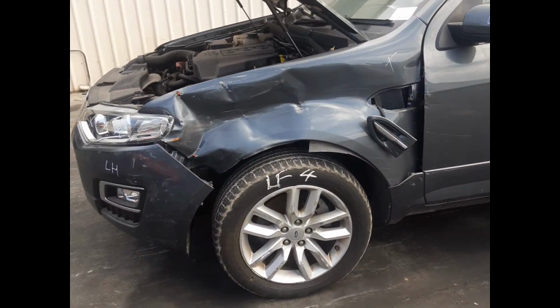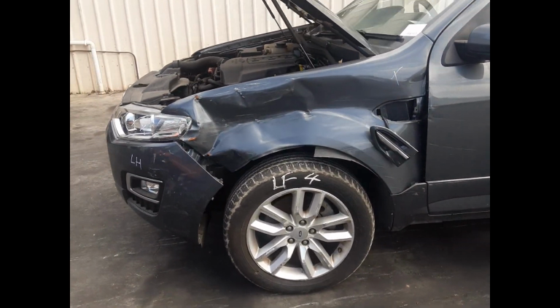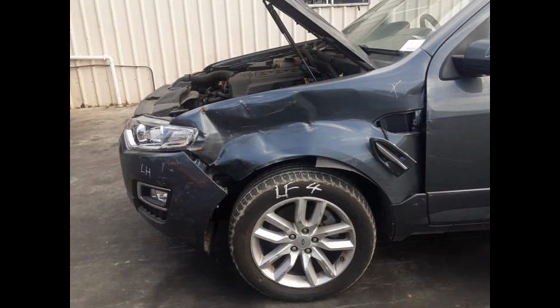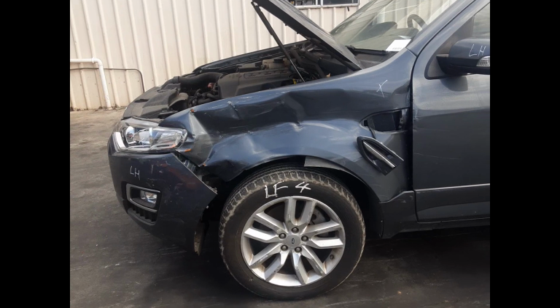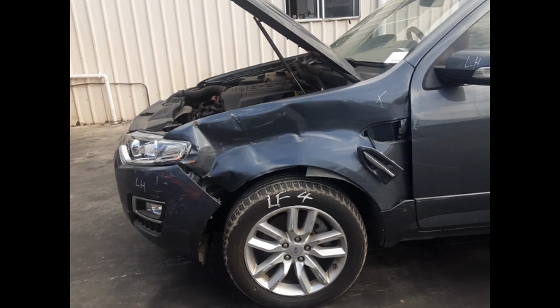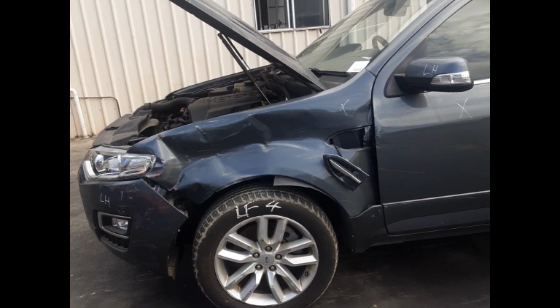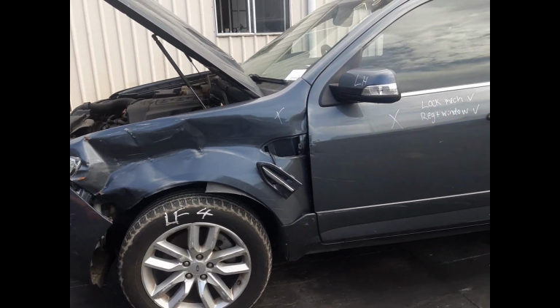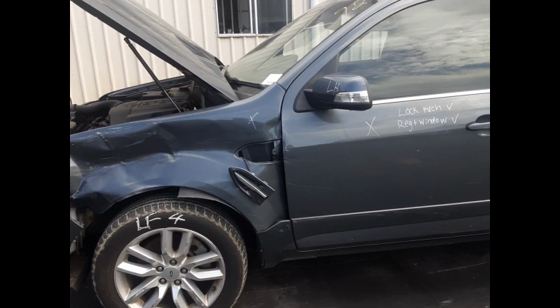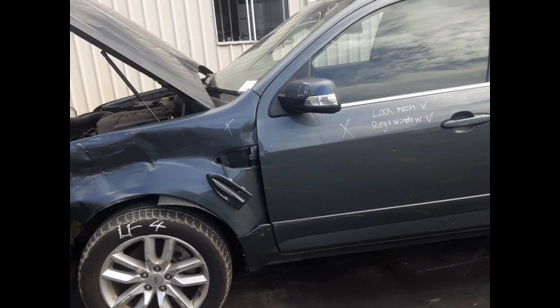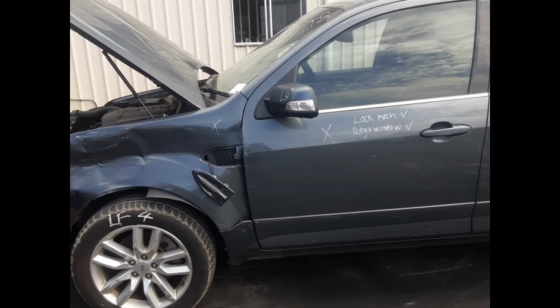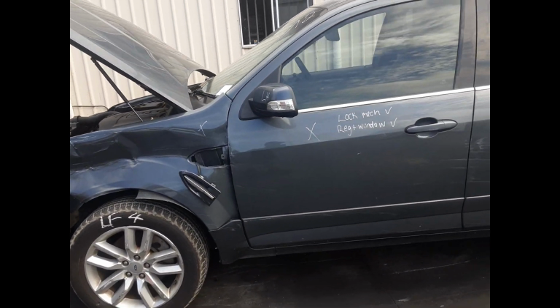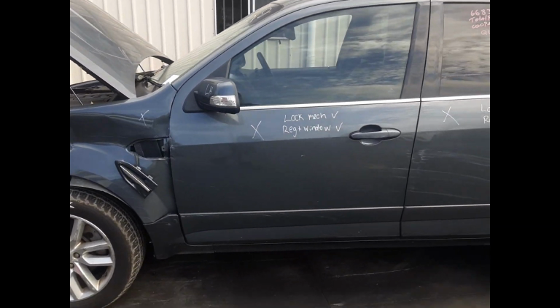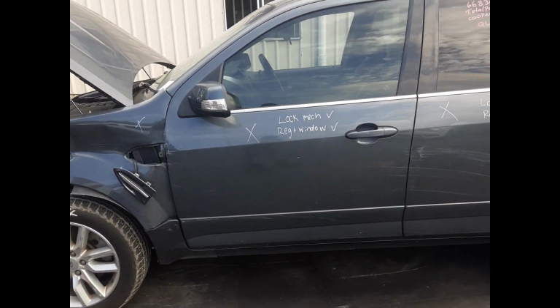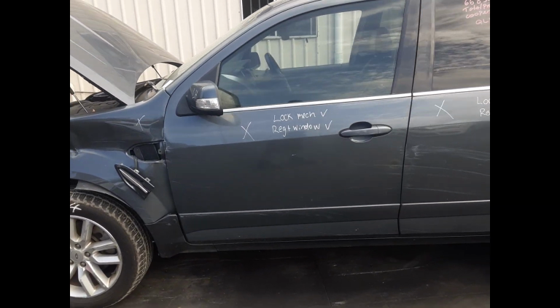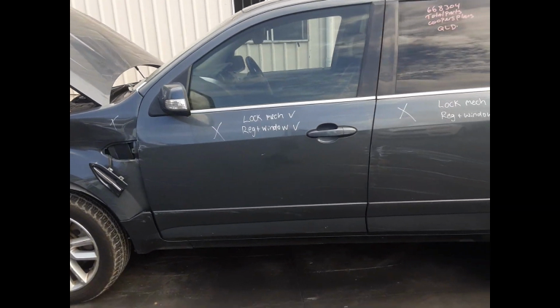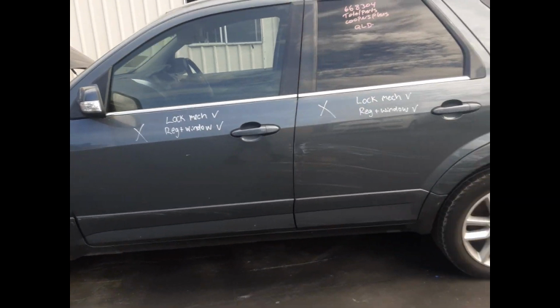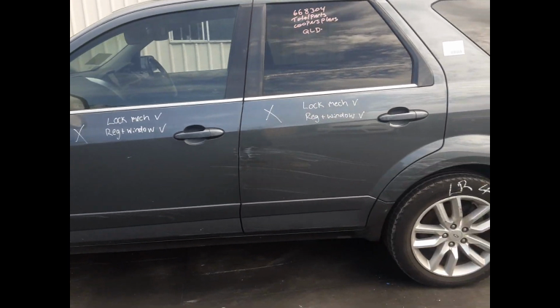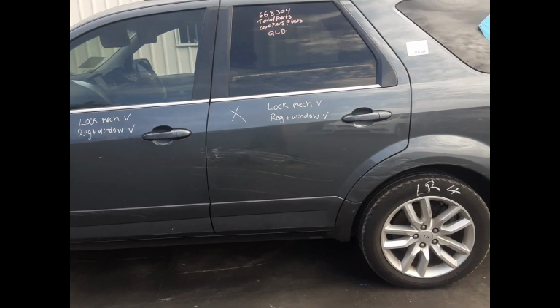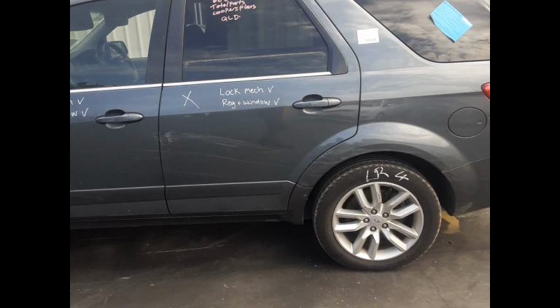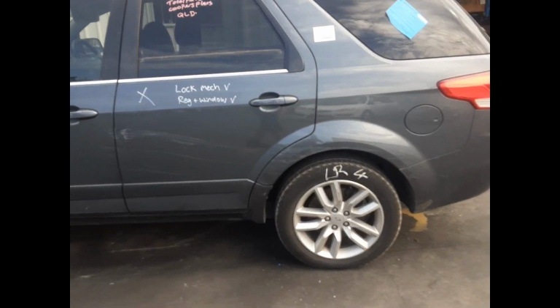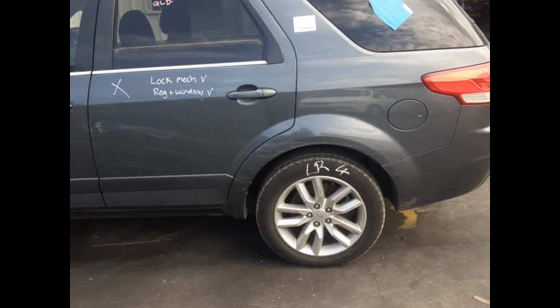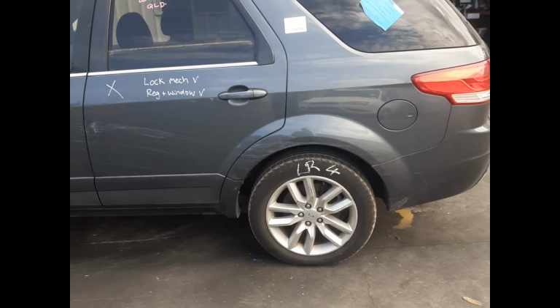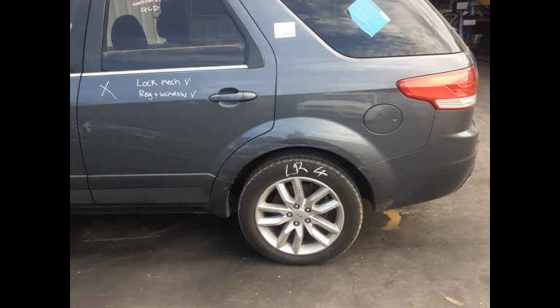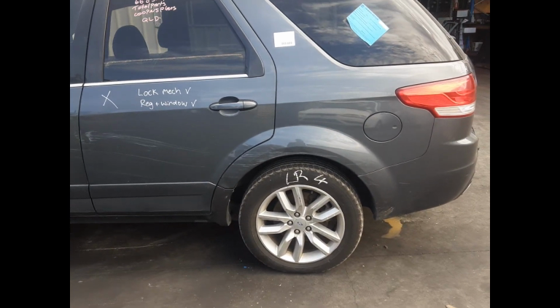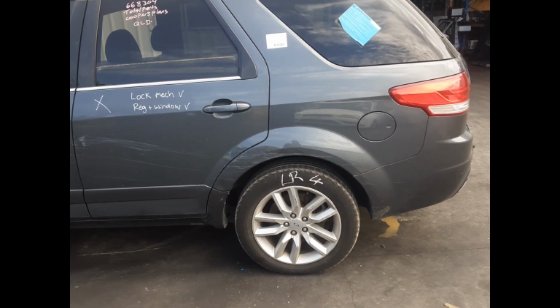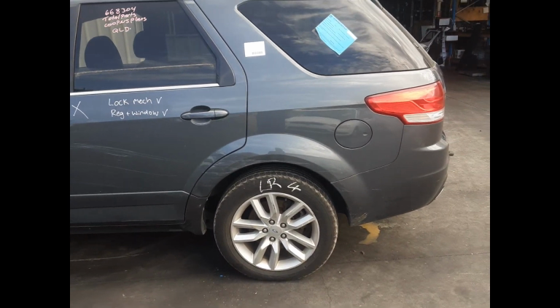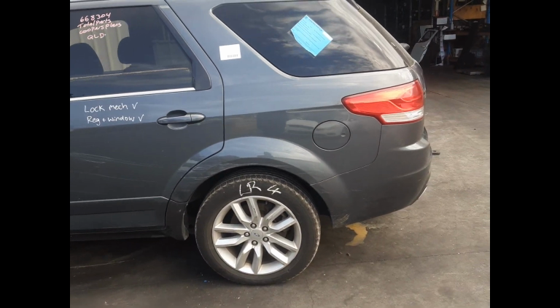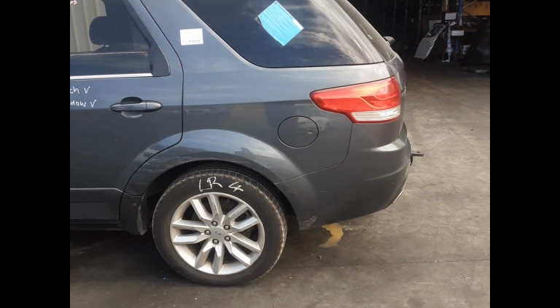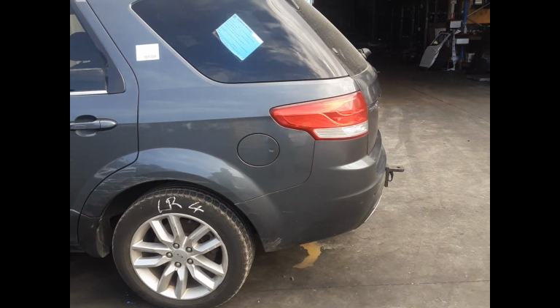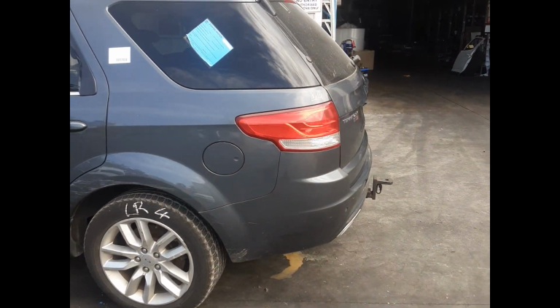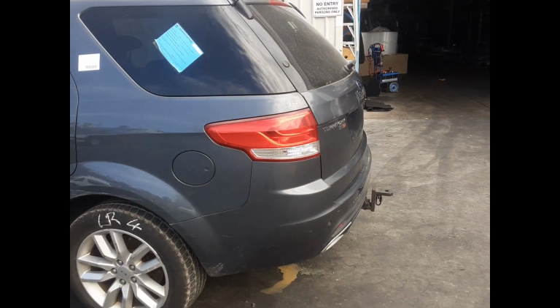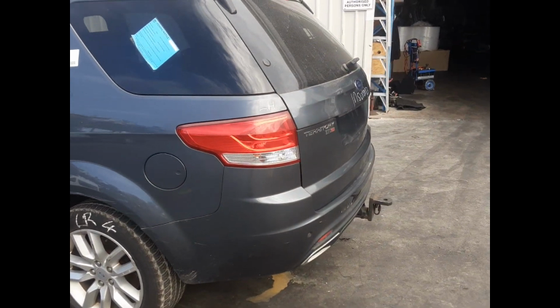Left front 18 inch factory mag and tyre. Left front door mirror. Left rear 18 inch factory mag and tyre. Left rear tail light.